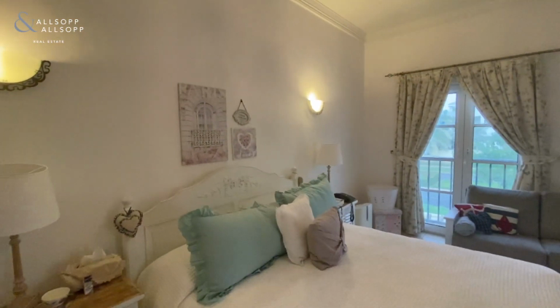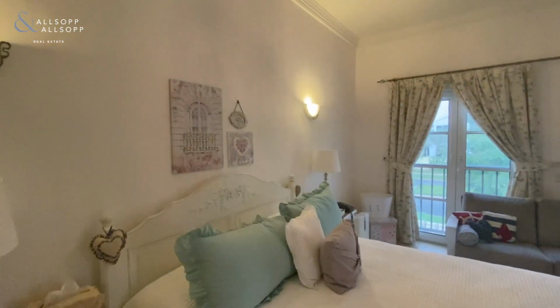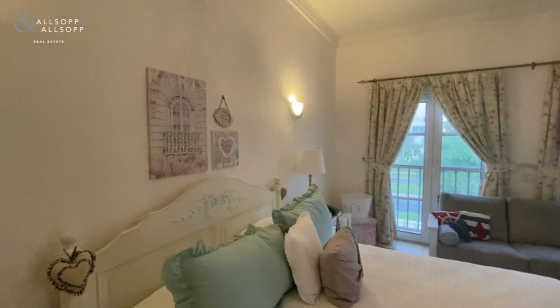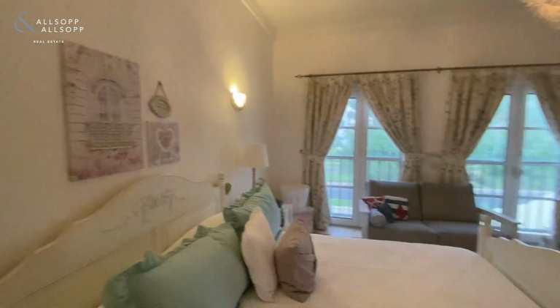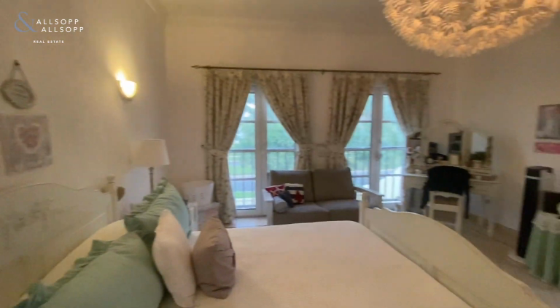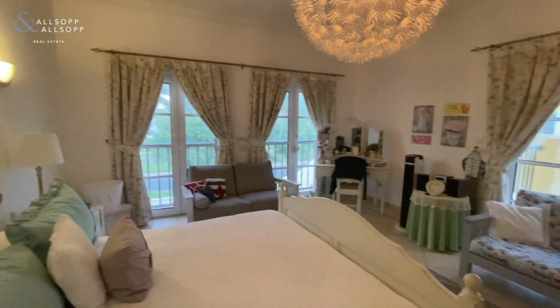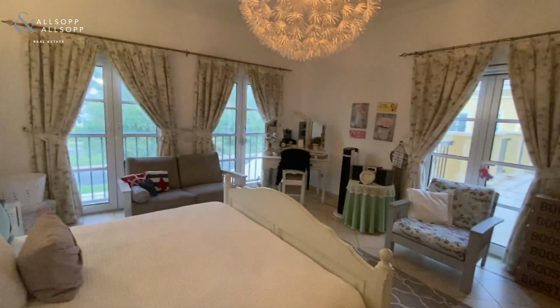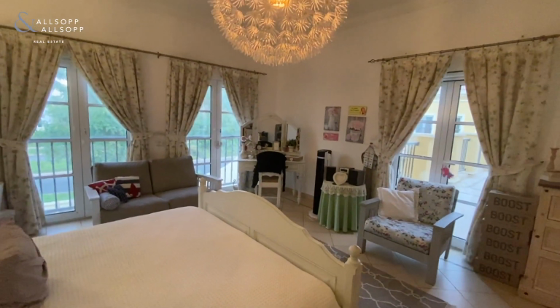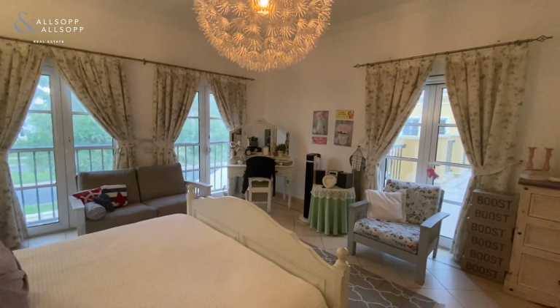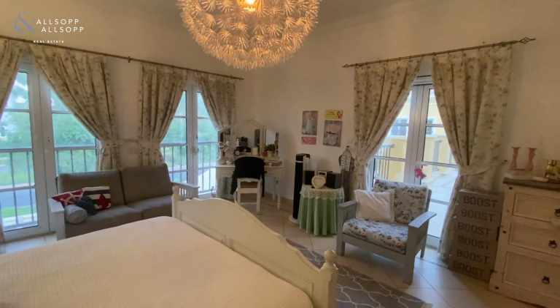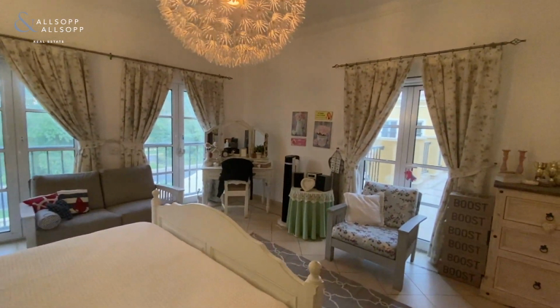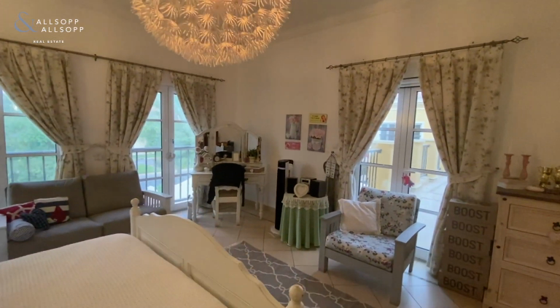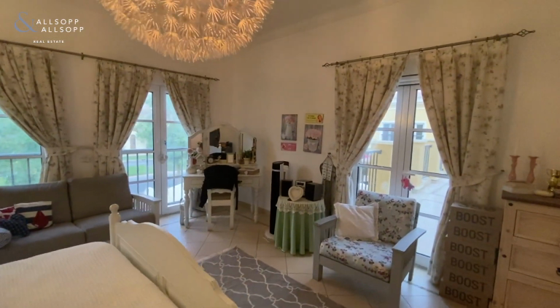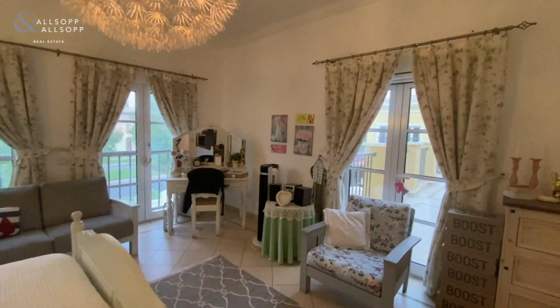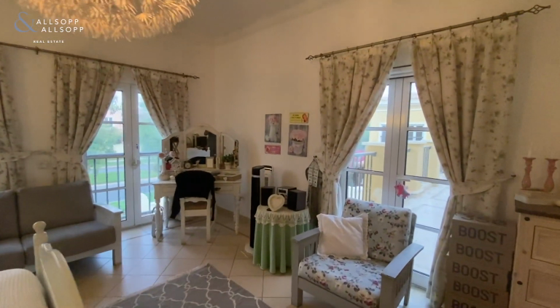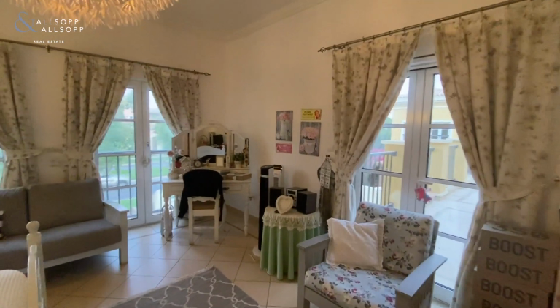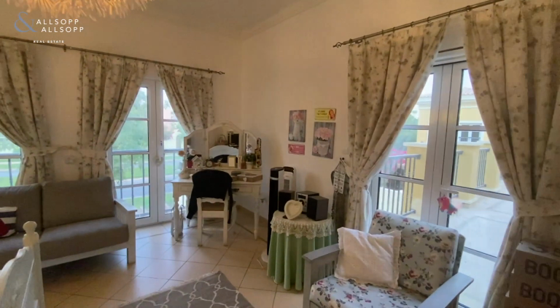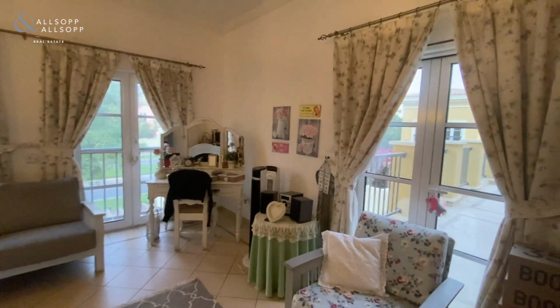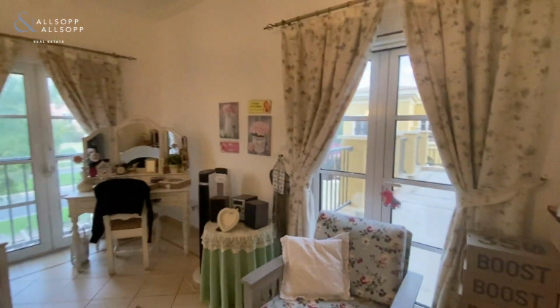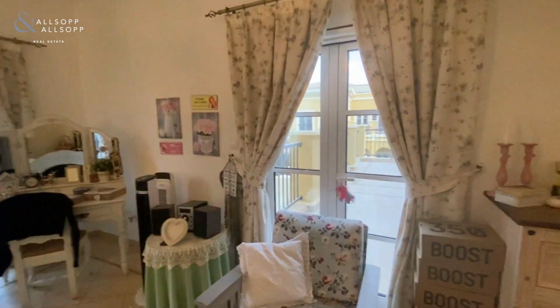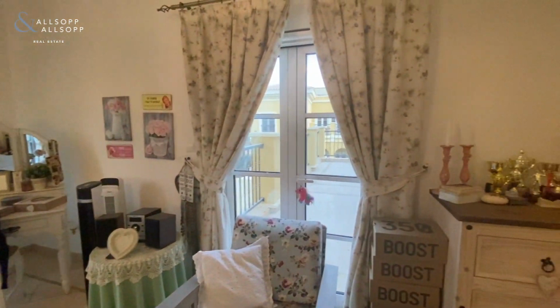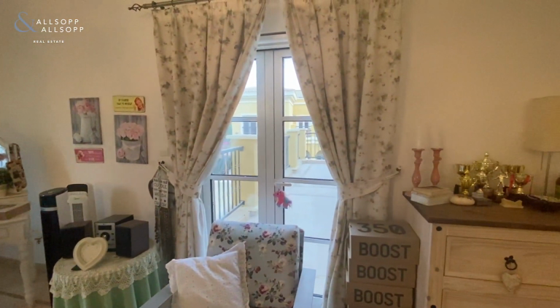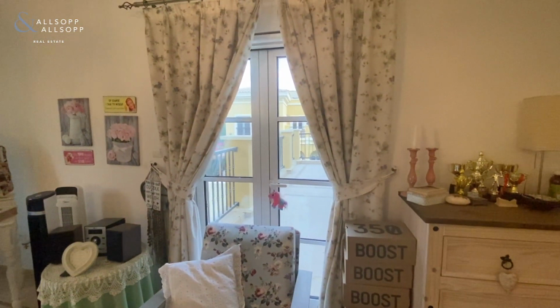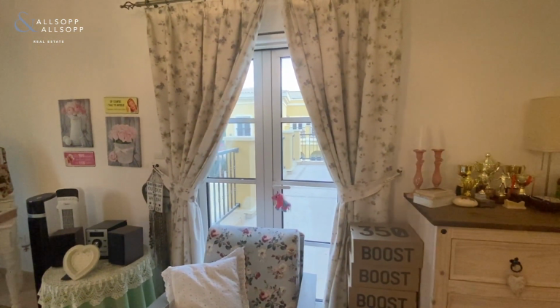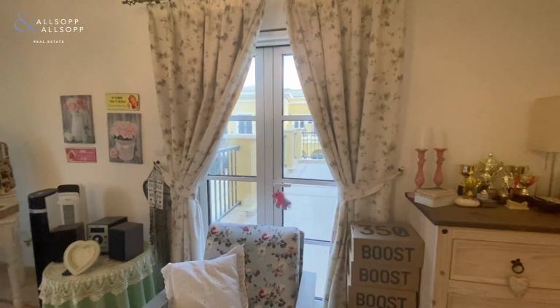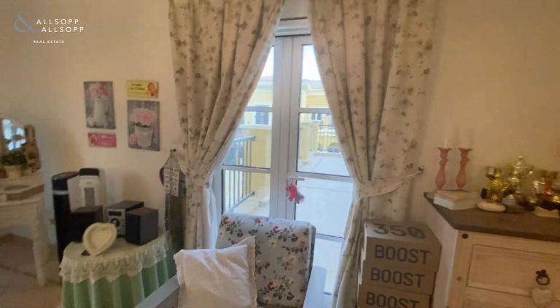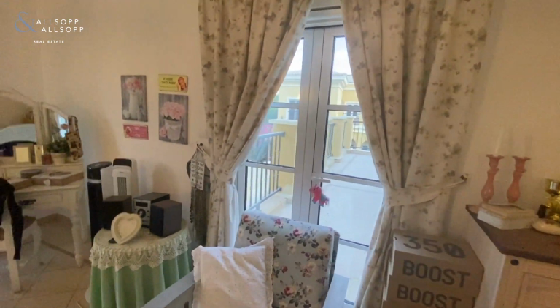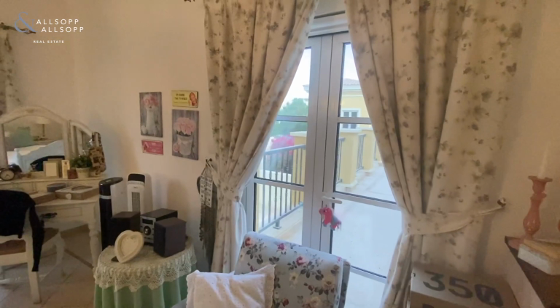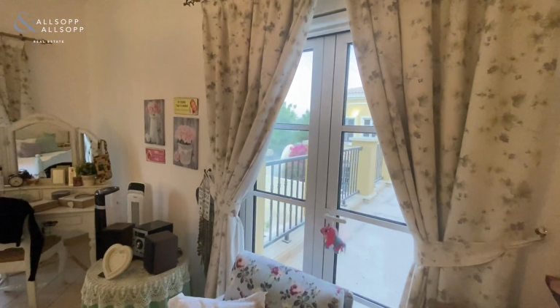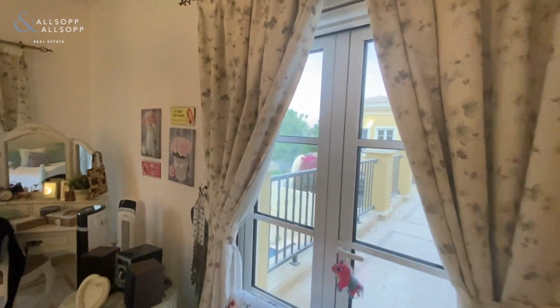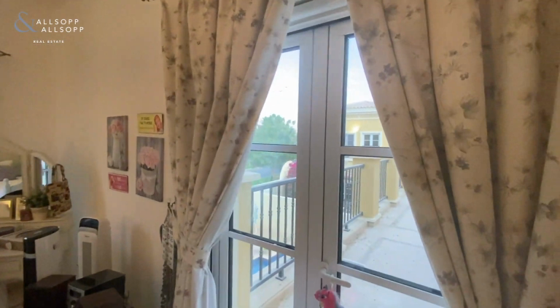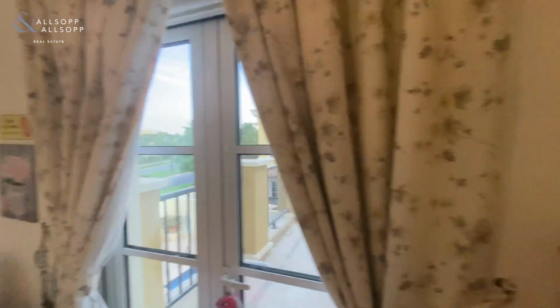As we're walking through this villa it is very highly maintained and well looked after by the current occupier. You also have access to a balcony which overlooks the rear garden and the private pool.